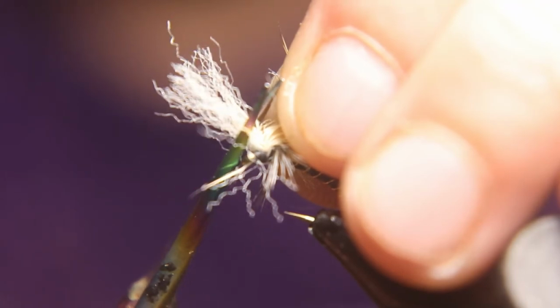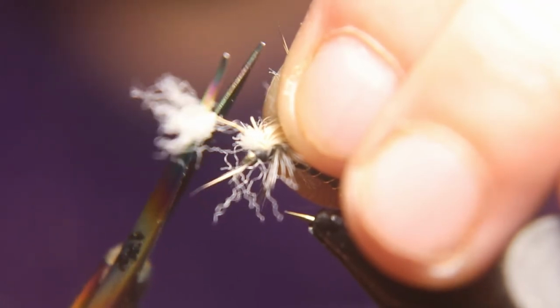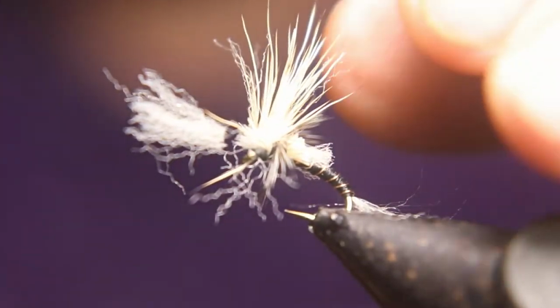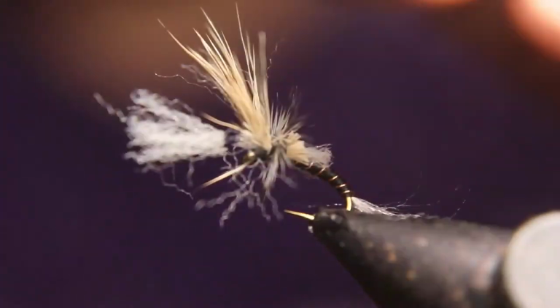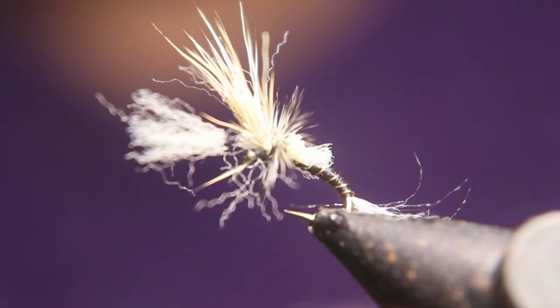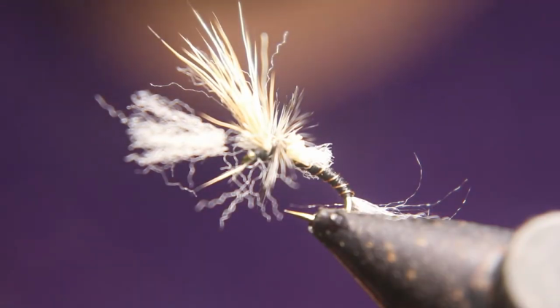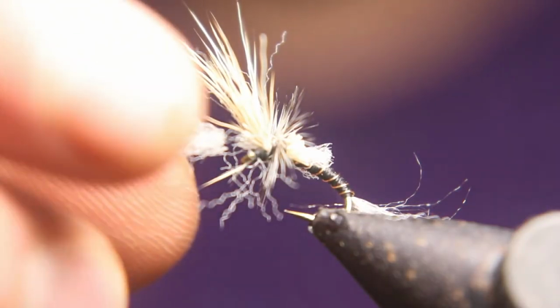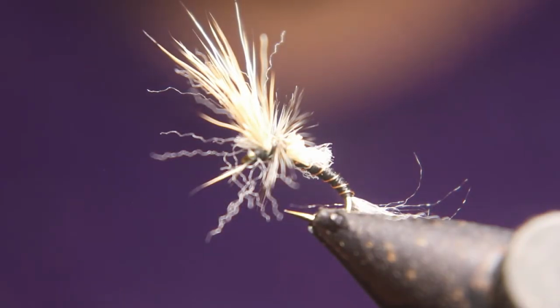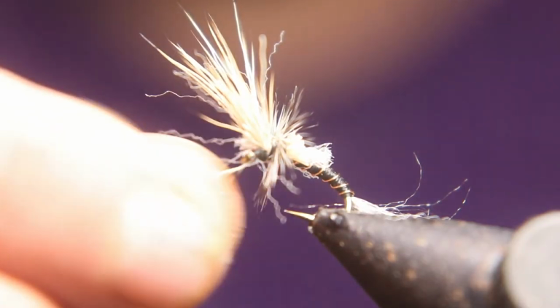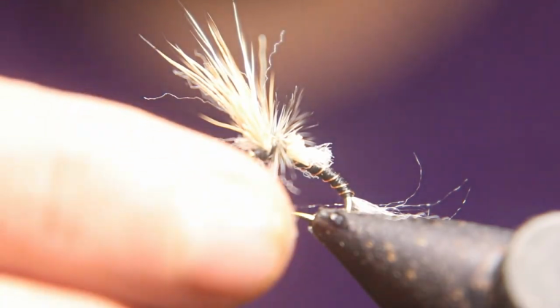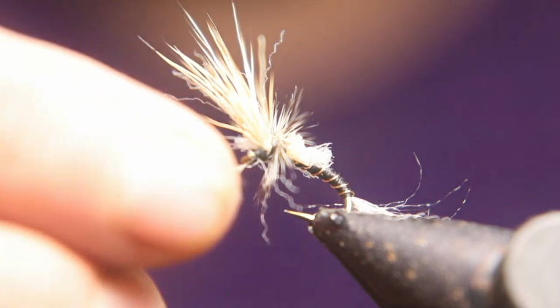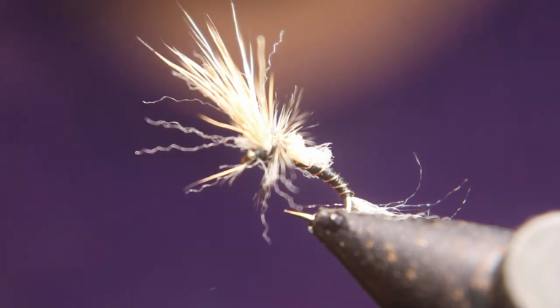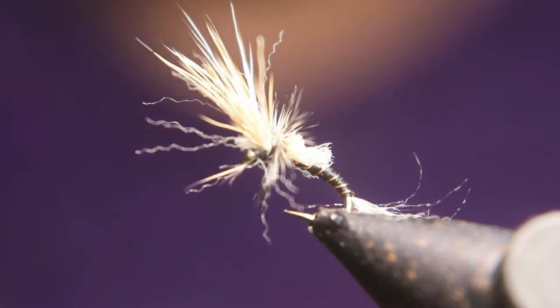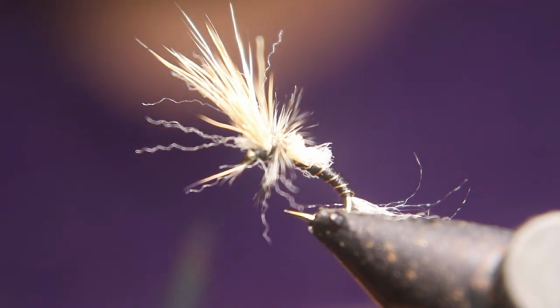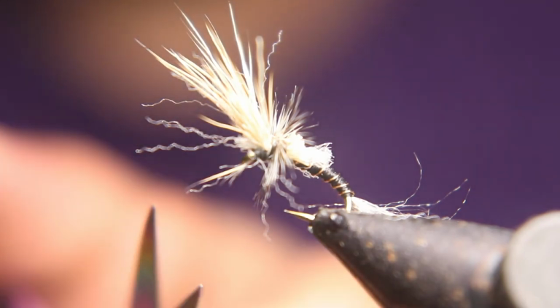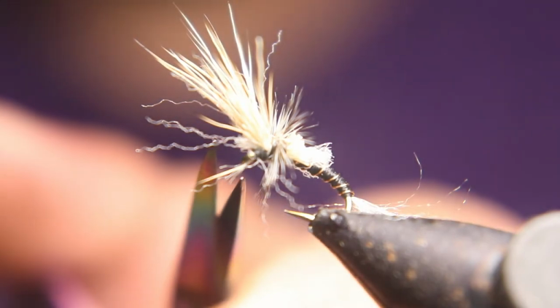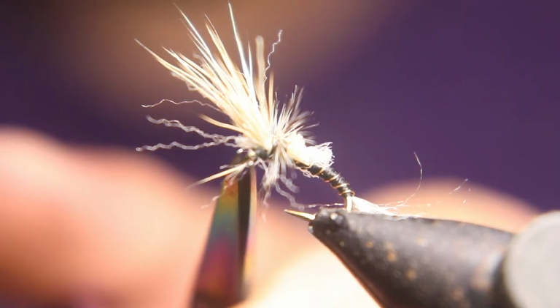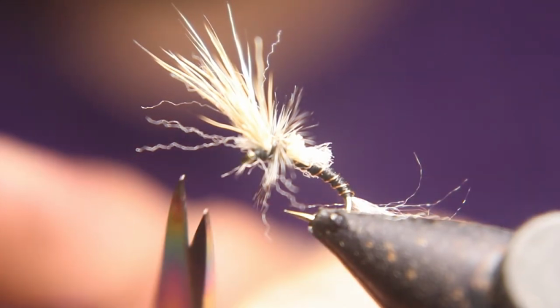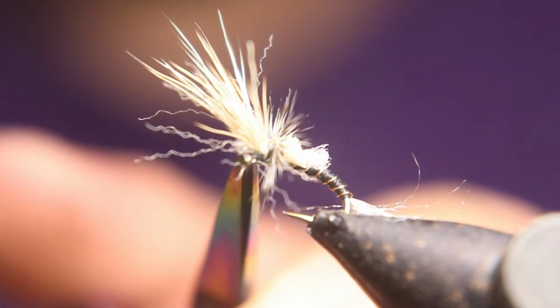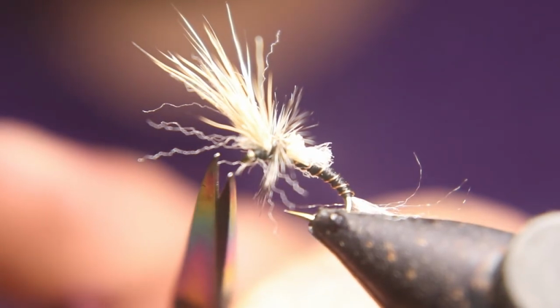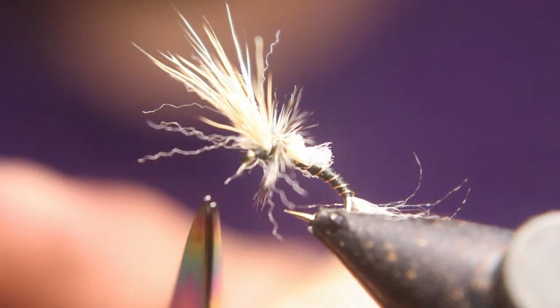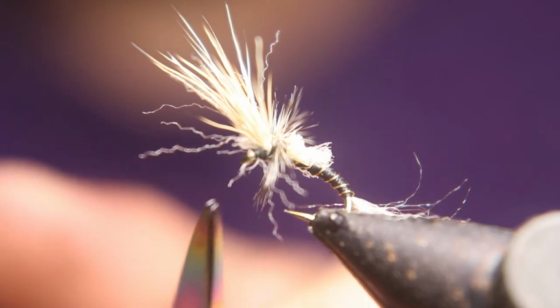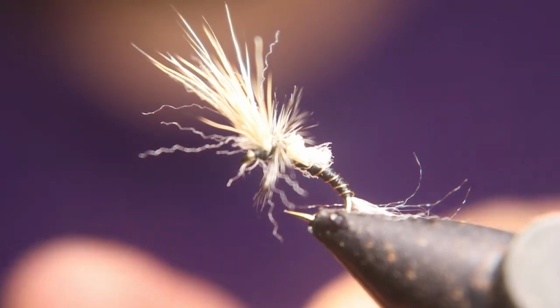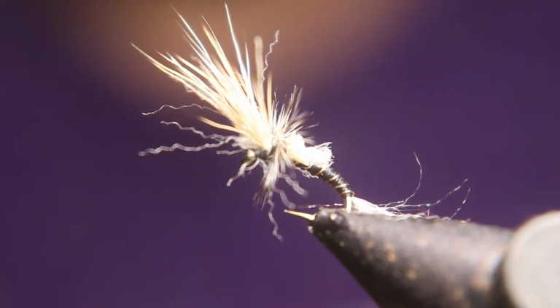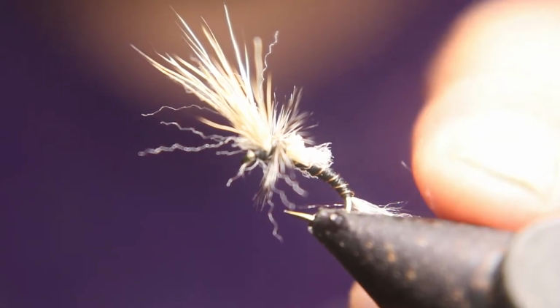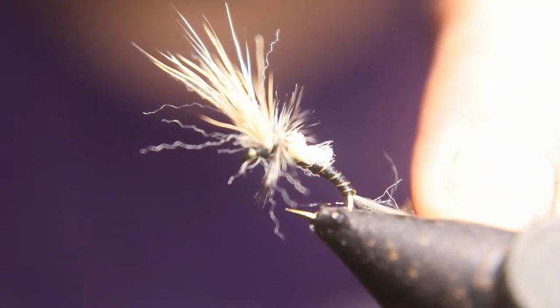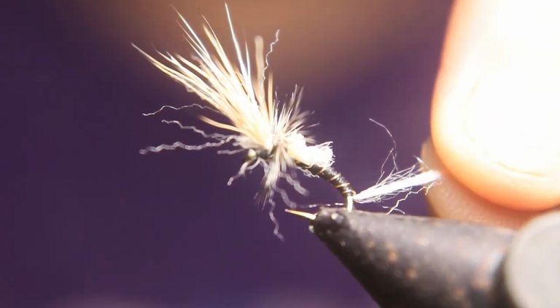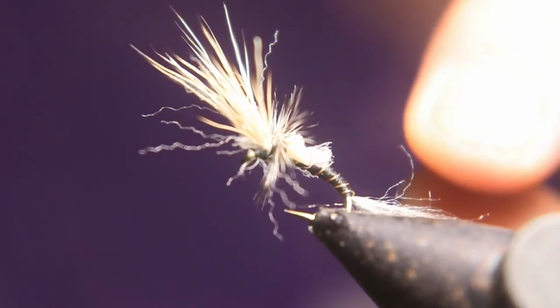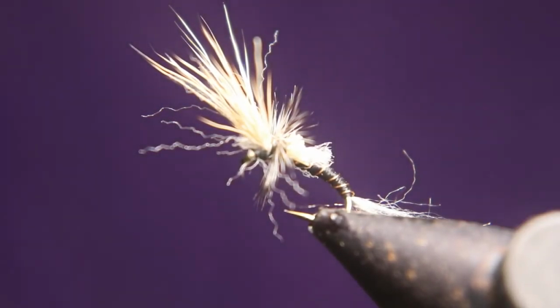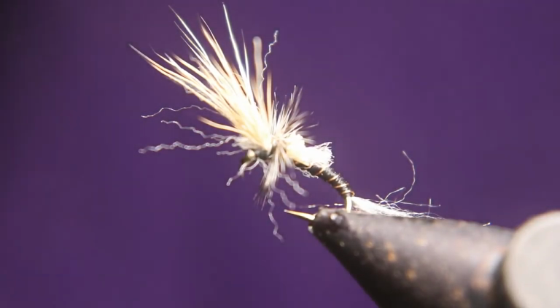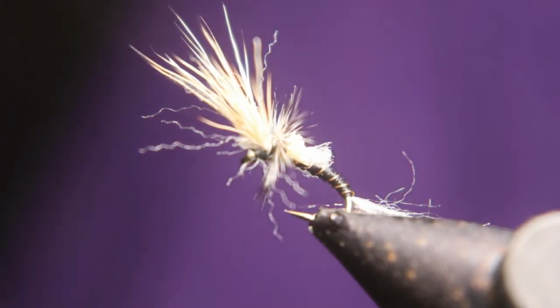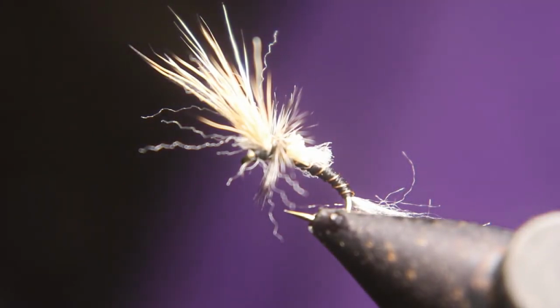Now the floating yarn — stick the front forward shuck forward. I like to trim that at about a quarter inch length, and then I go back to the back where the tail would be, or the trailing back shuck, and I like to trim that at about half of the body length.